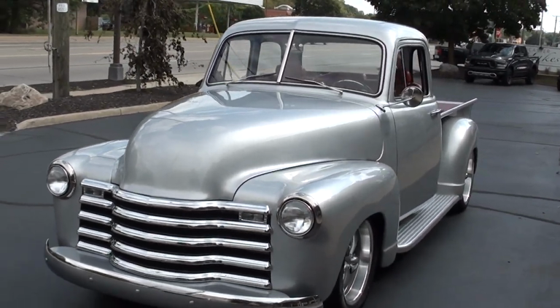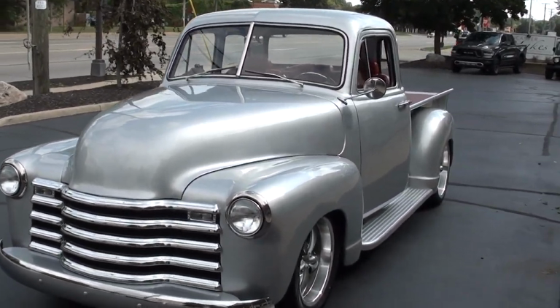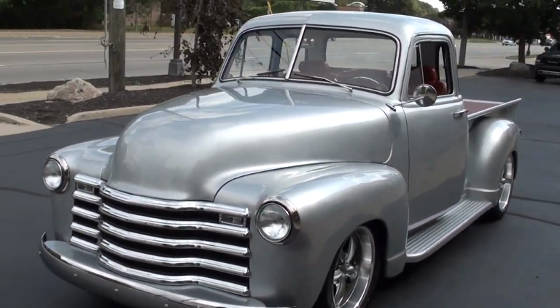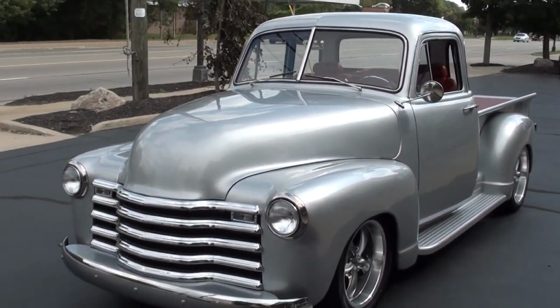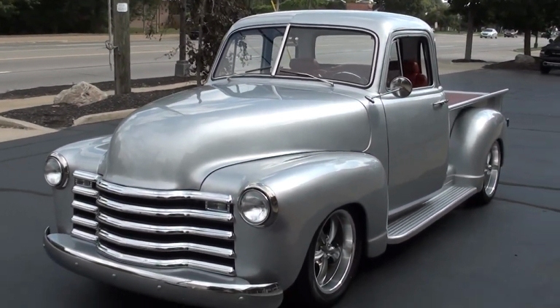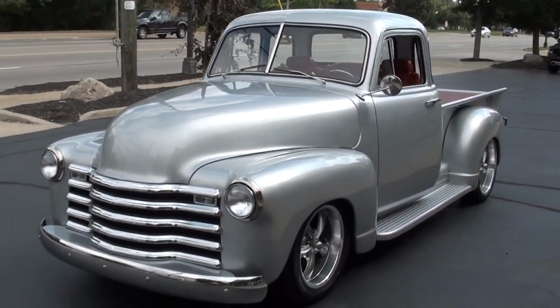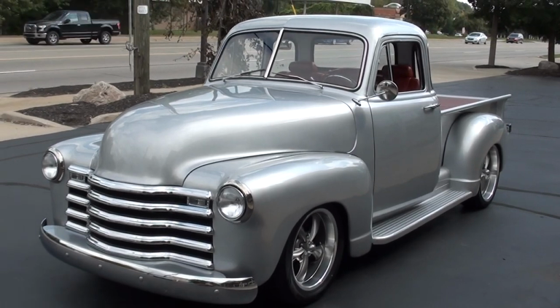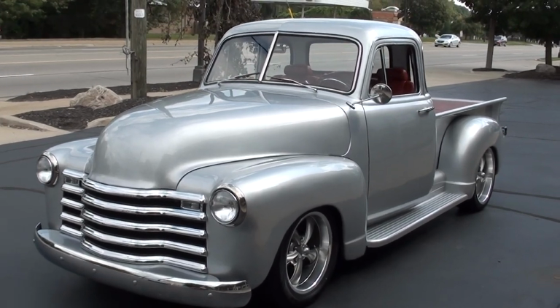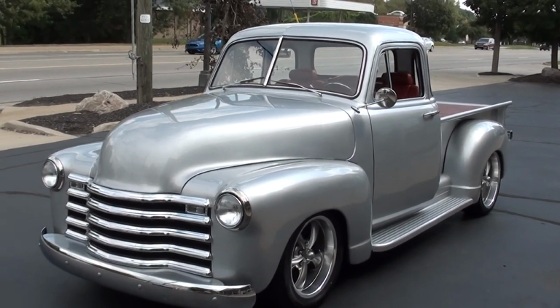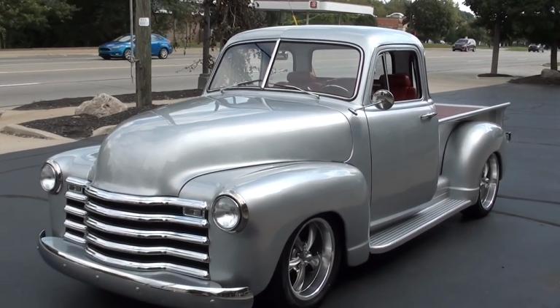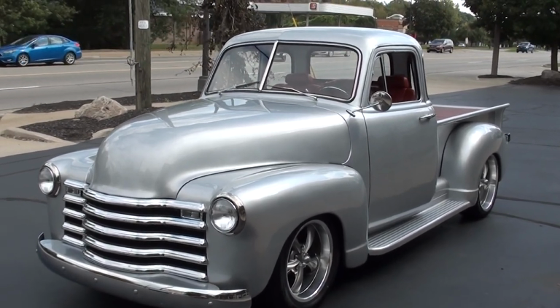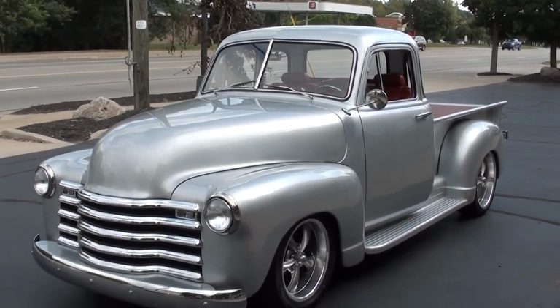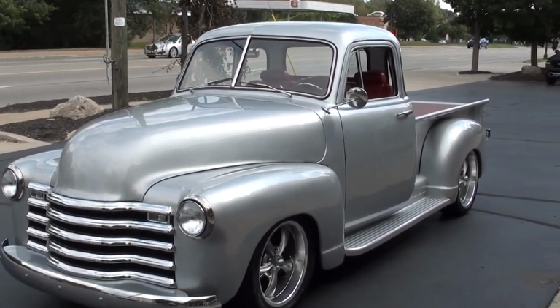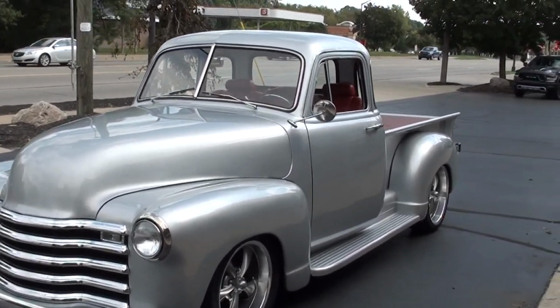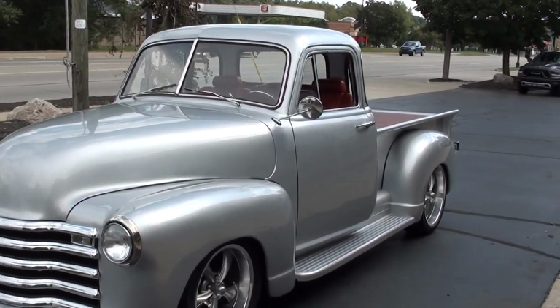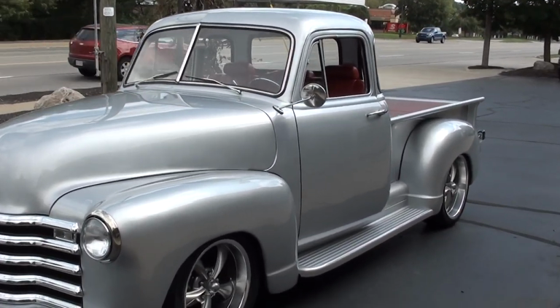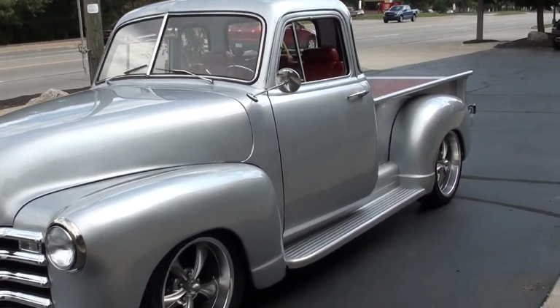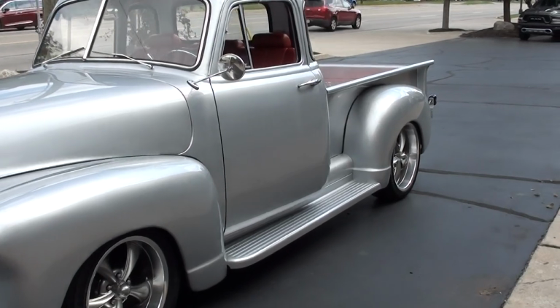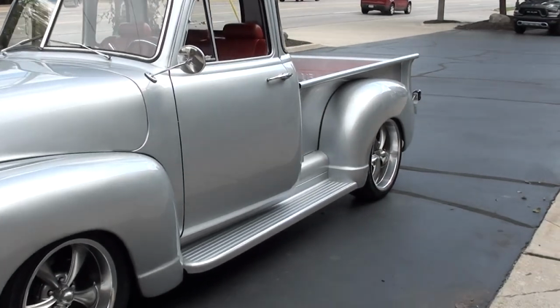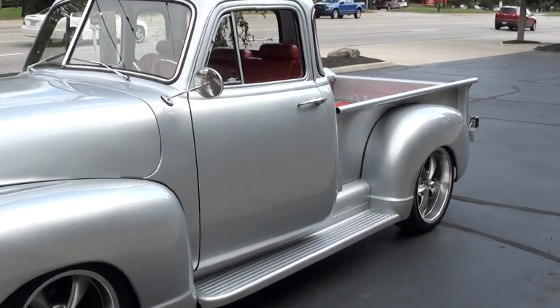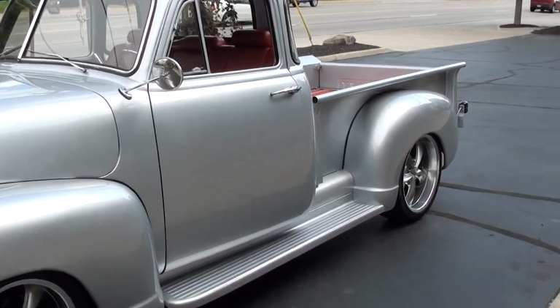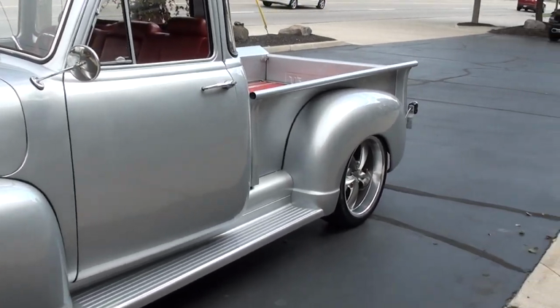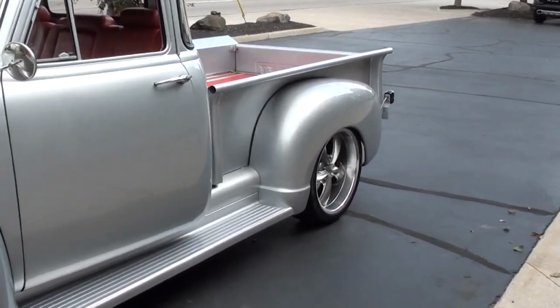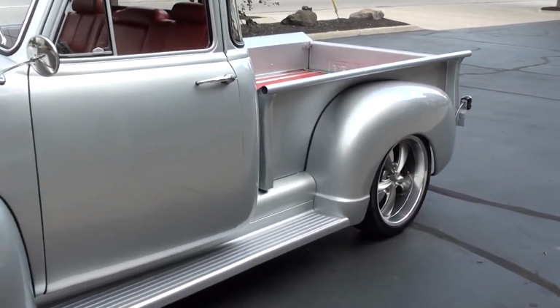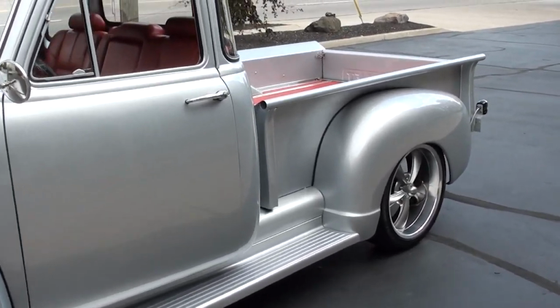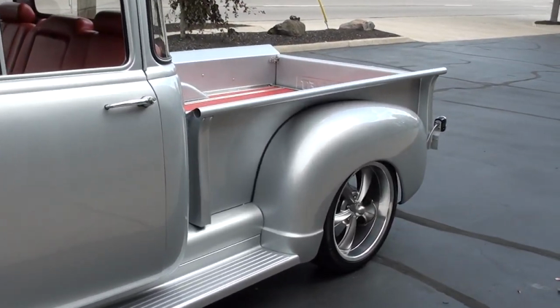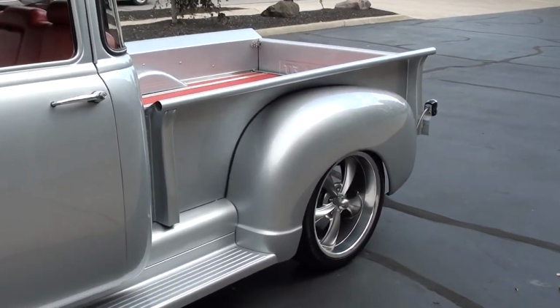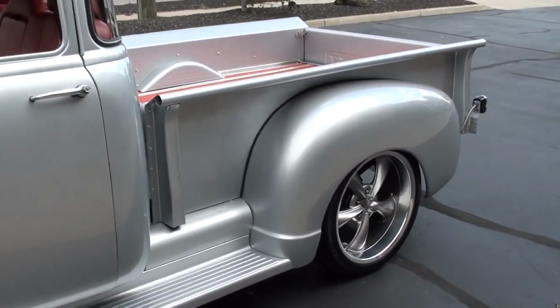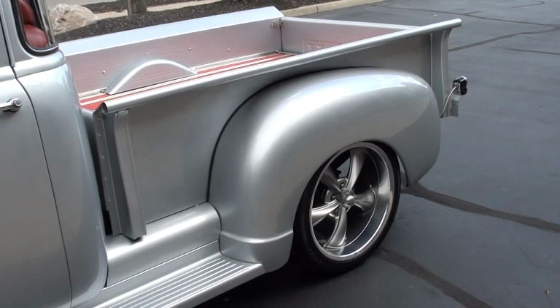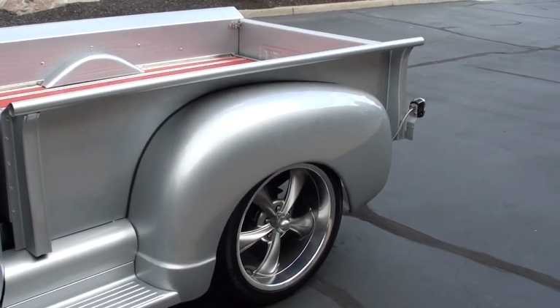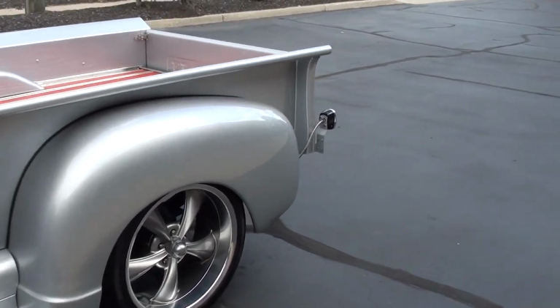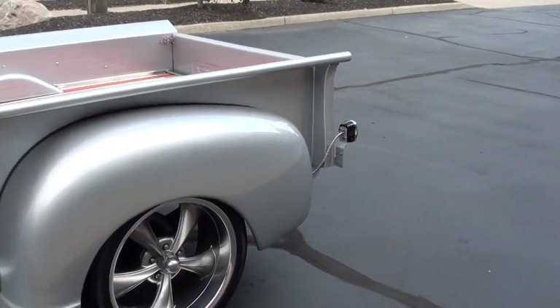Today we're going to take a look at a beautiful 1949 Chevrolet 3100 five-window pickup. Gorgeous little truck — 170 miles on a complete frame-off custom build, all steel five-window.